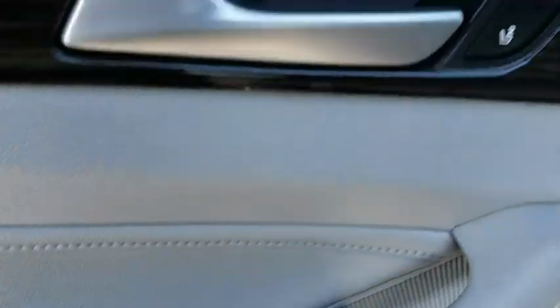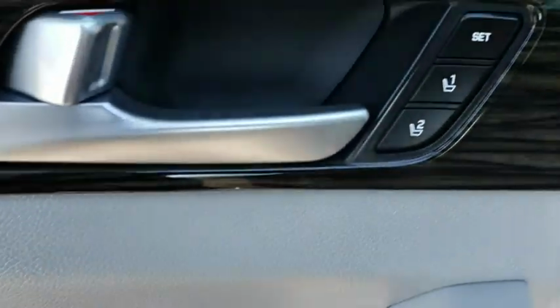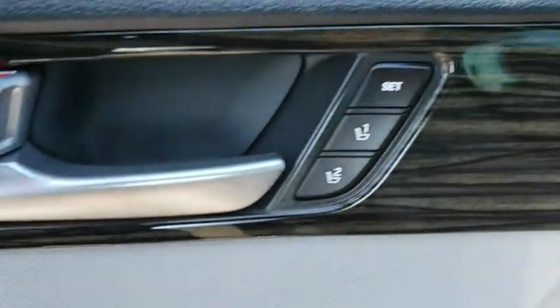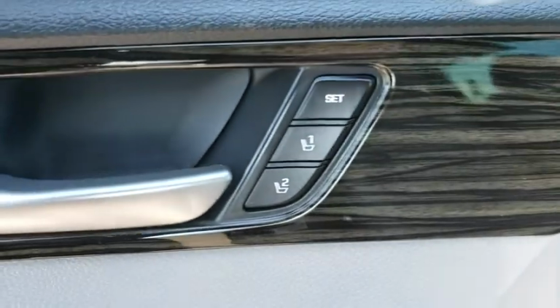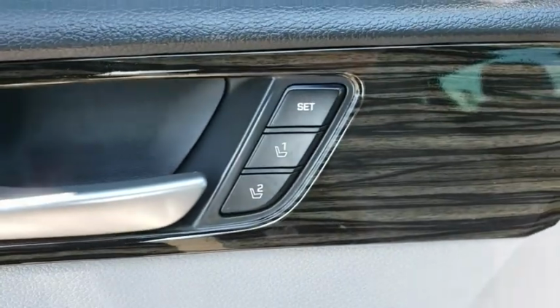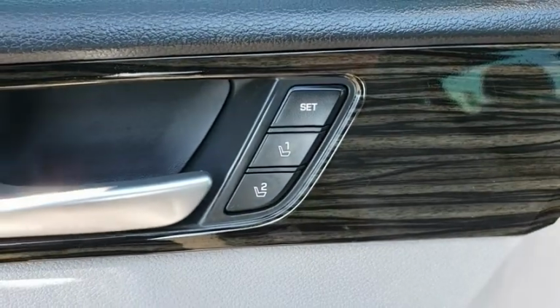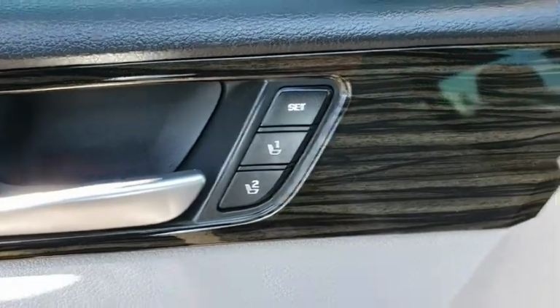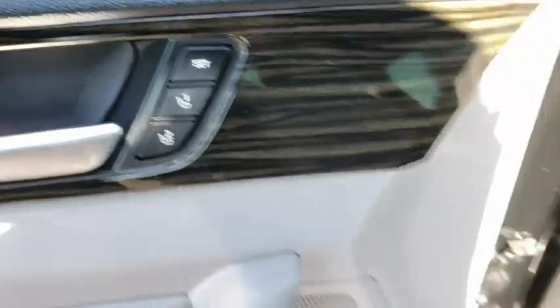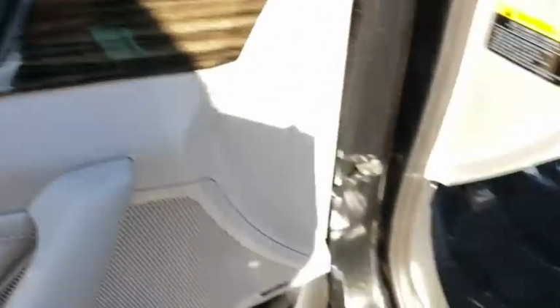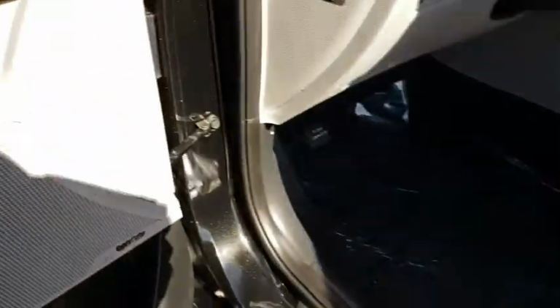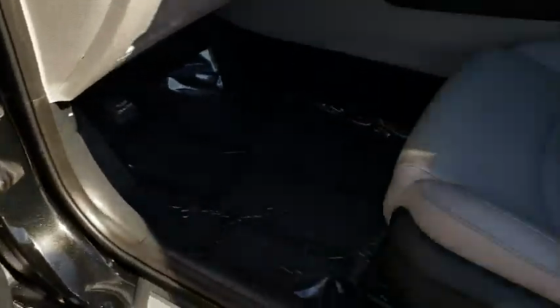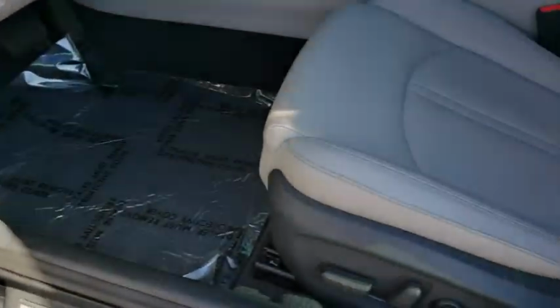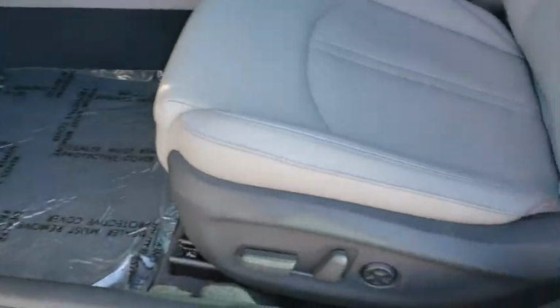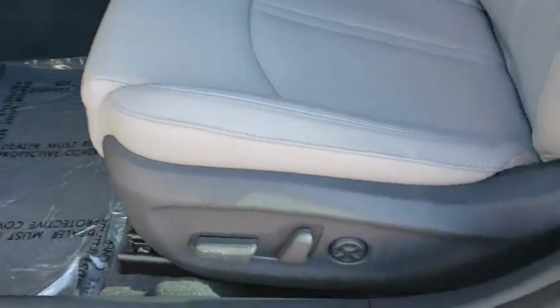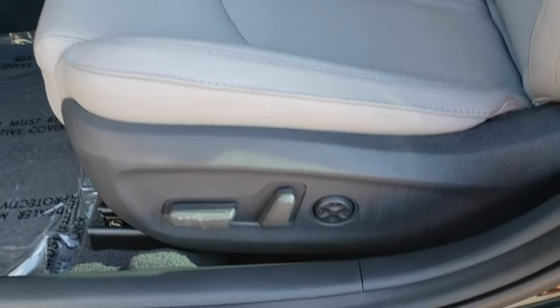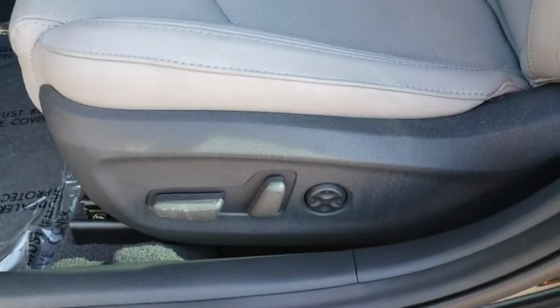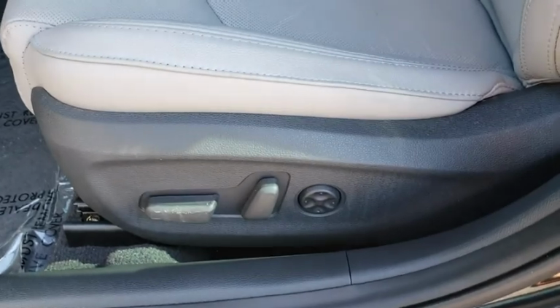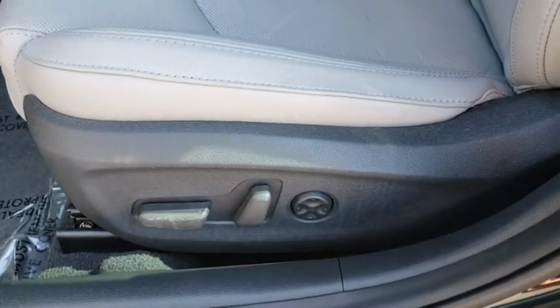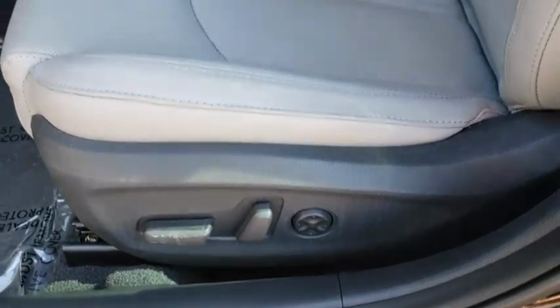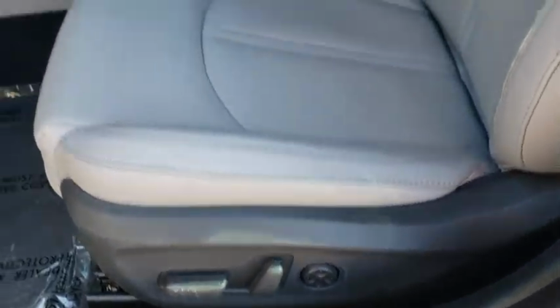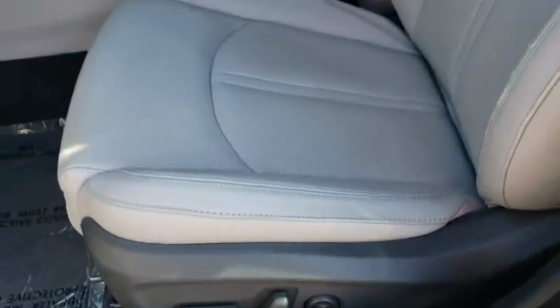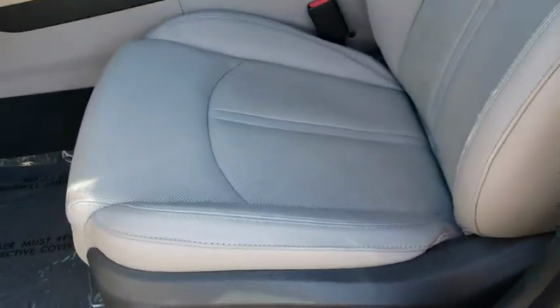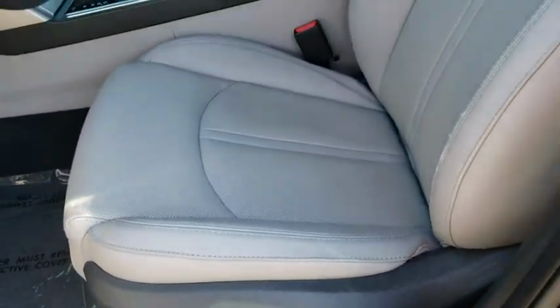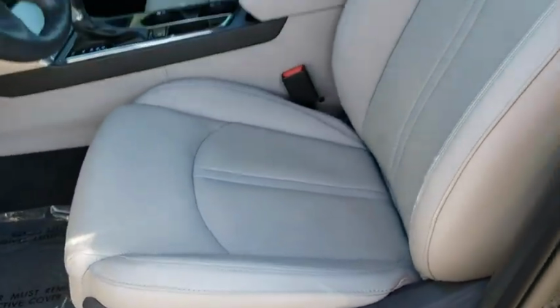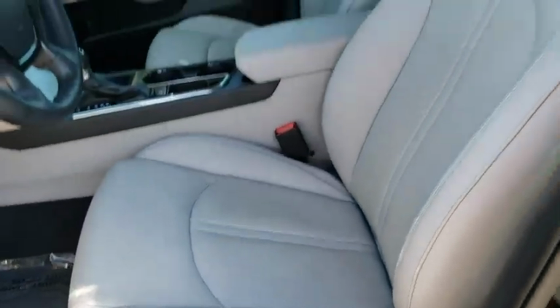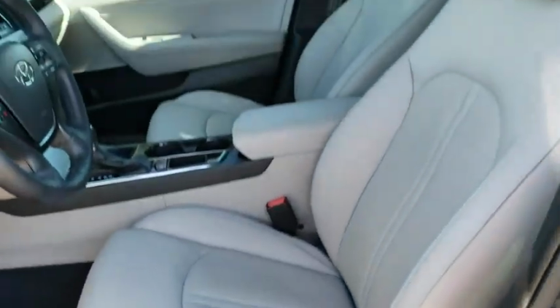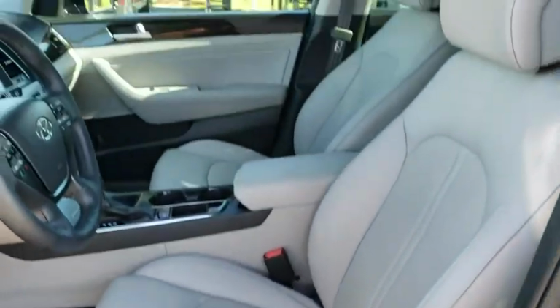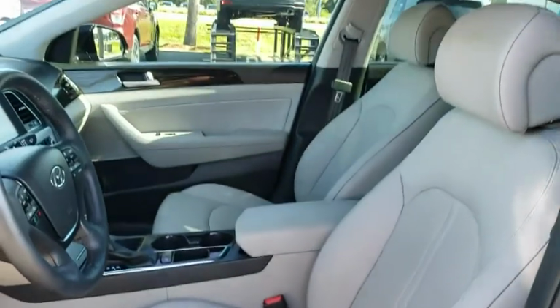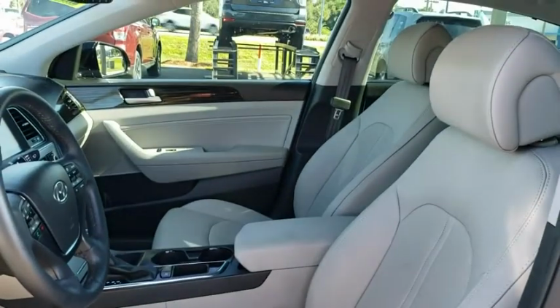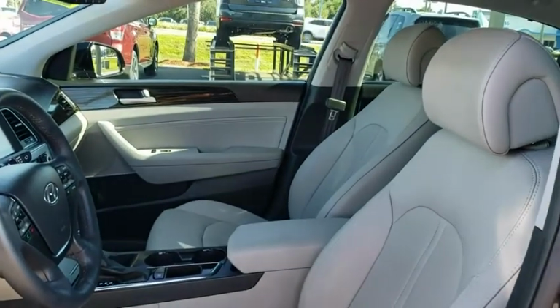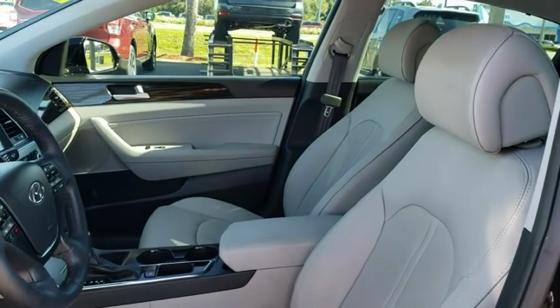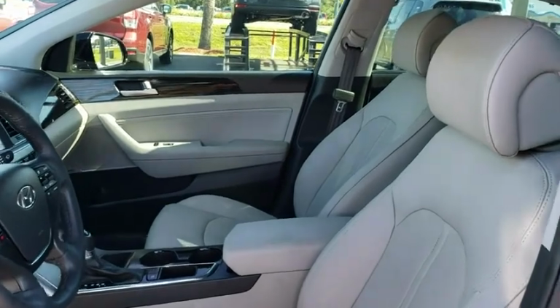Adjustable steering wheel, power steering, cruise control, aluminum wheels, keyless start, auto dimming rear view mirror, four-wheel disc brakes, rear defrost, universal garage door opener.